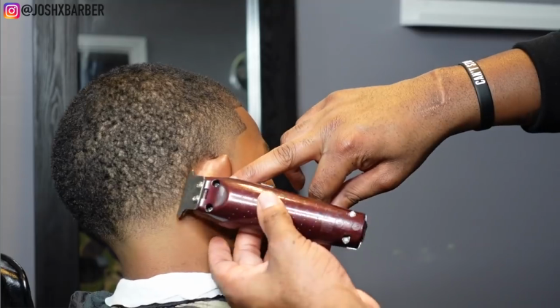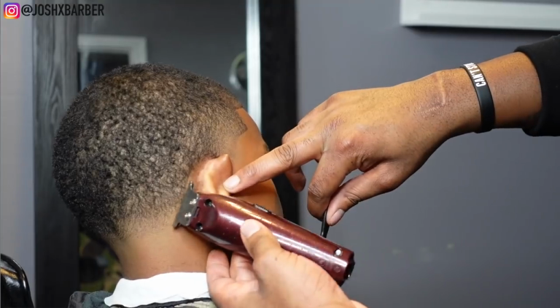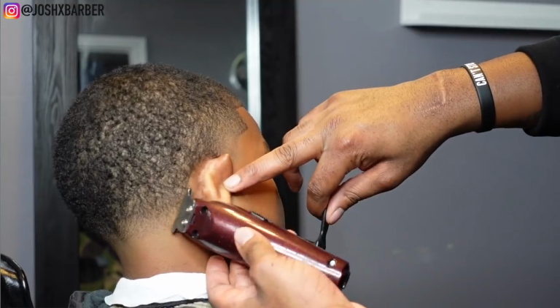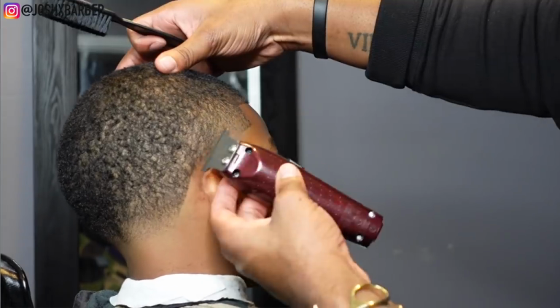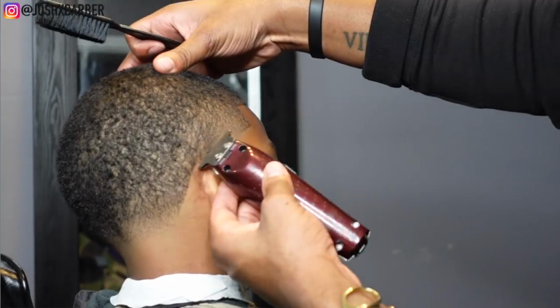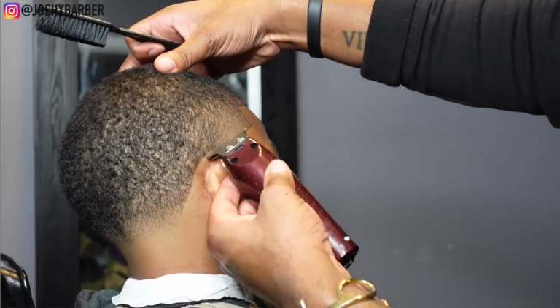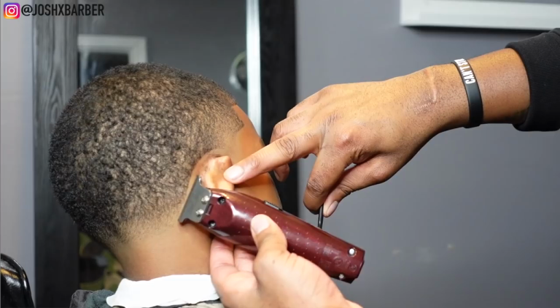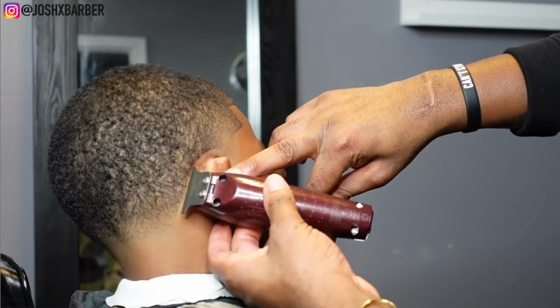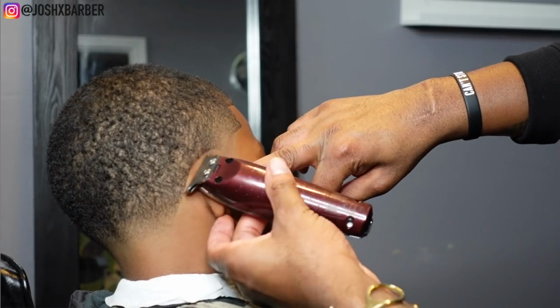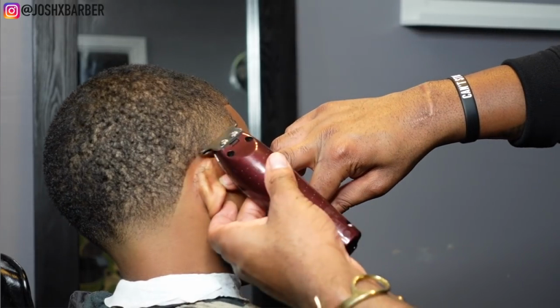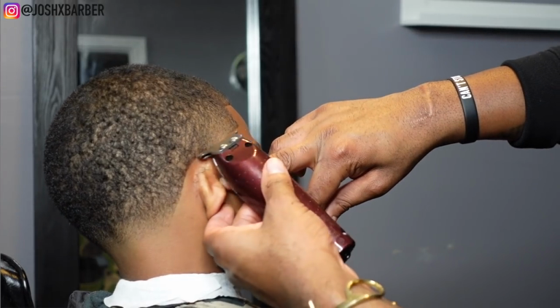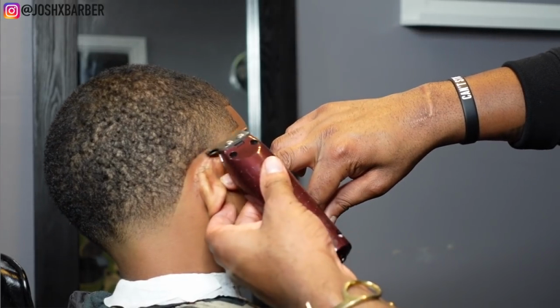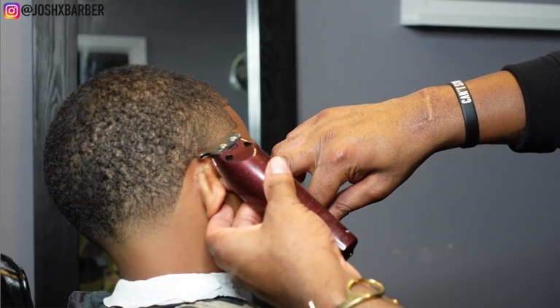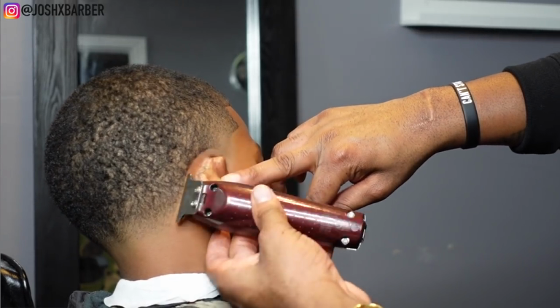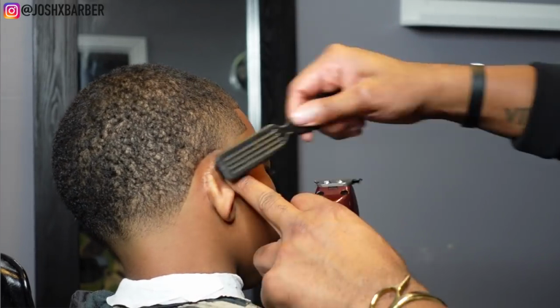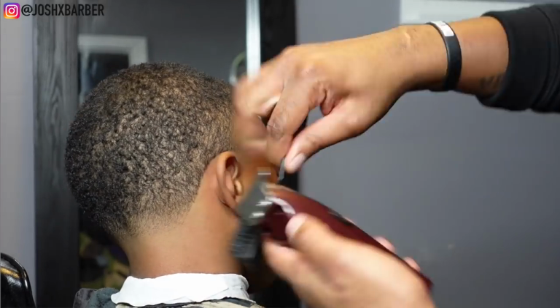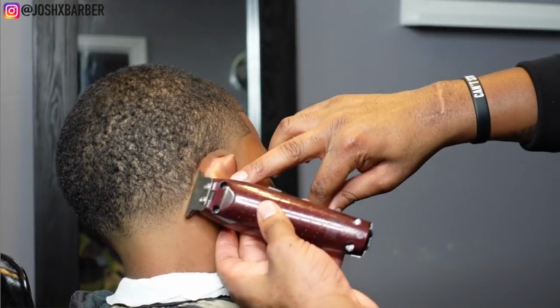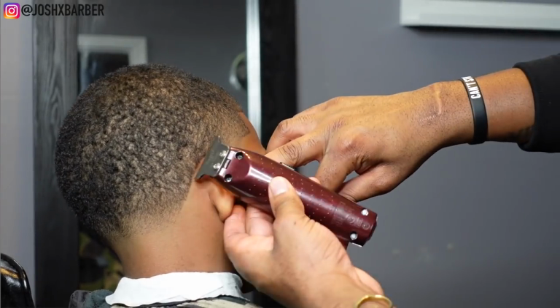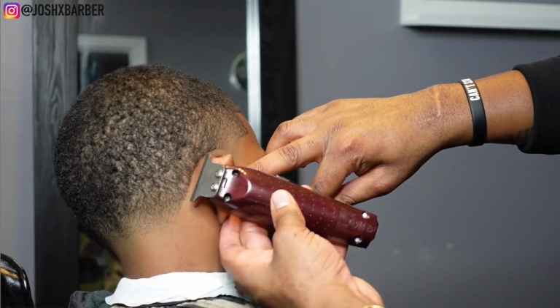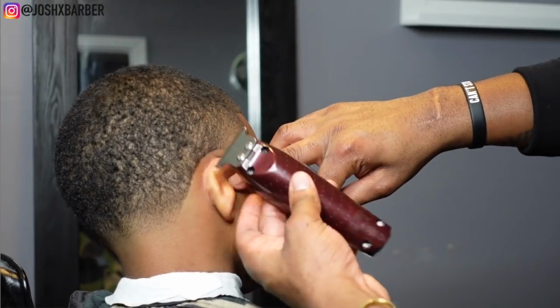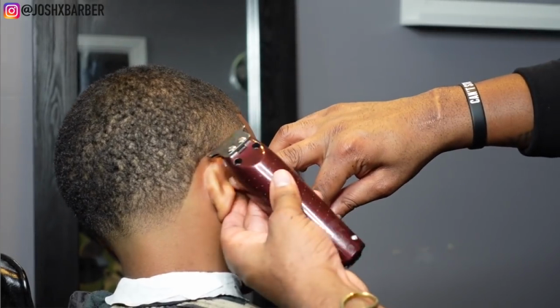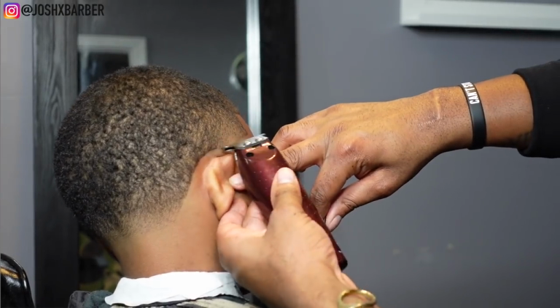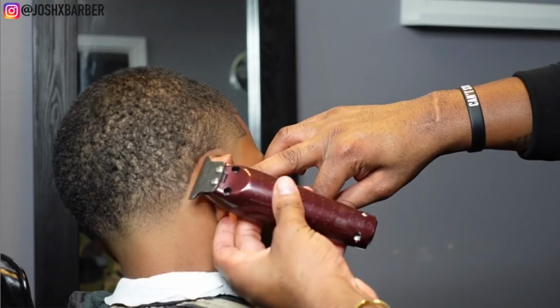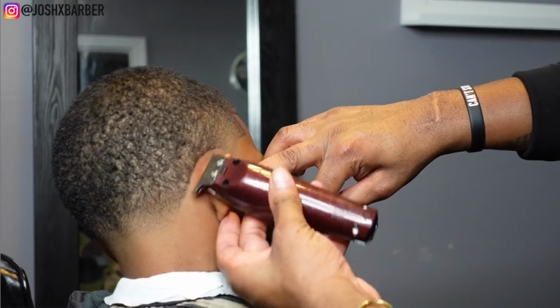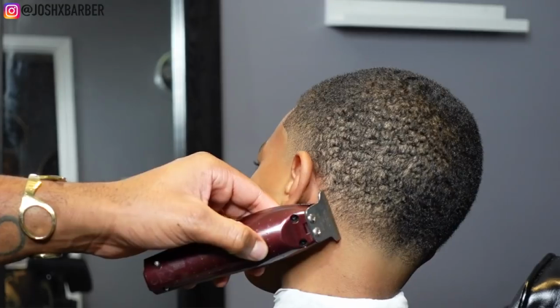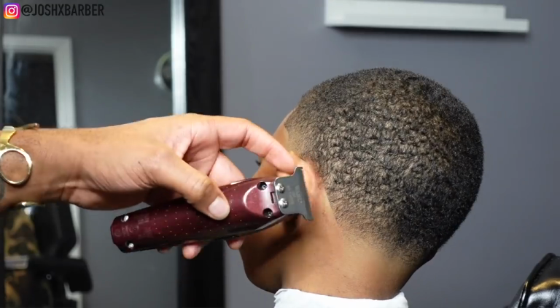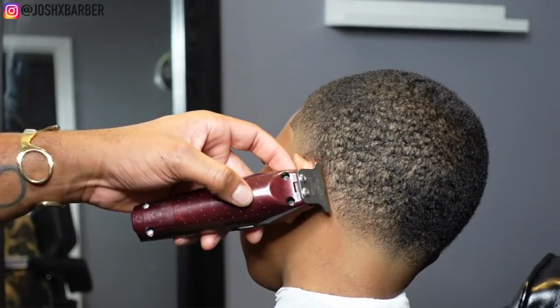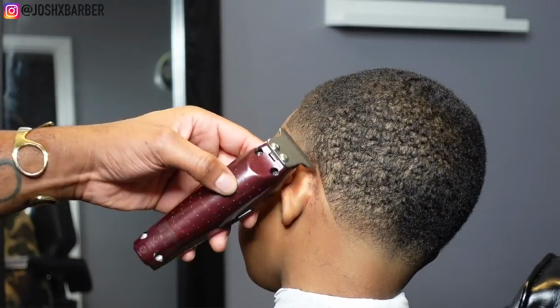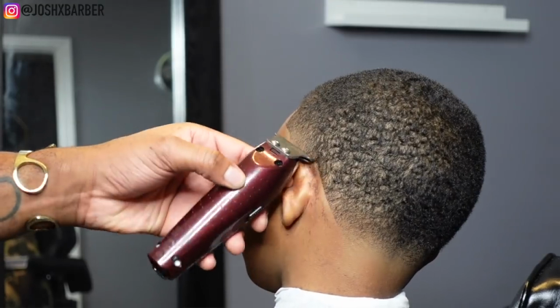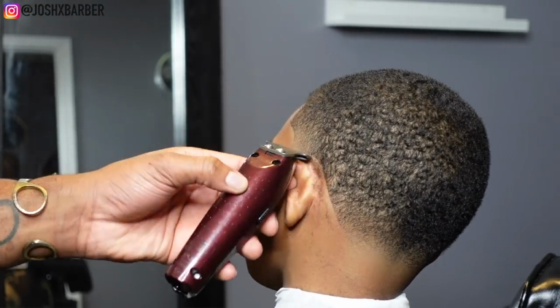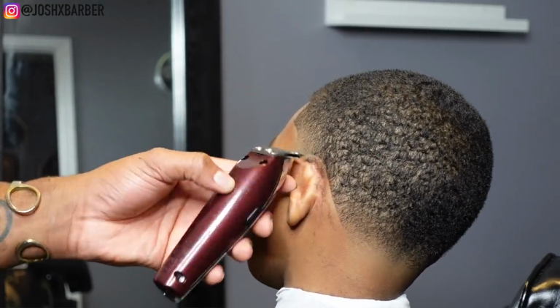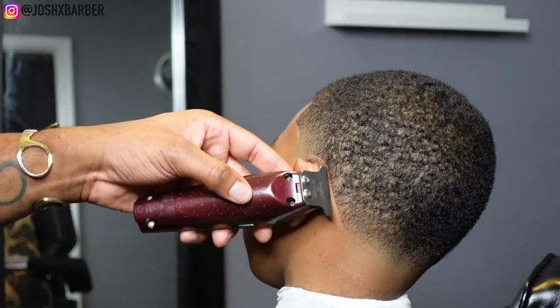Y'all already knew that neckline was going to be something serious — look how crispy it is. It just brings that neck taper and that side taper together so seamlessly when you do that clean, fire neckline. It's crazy.